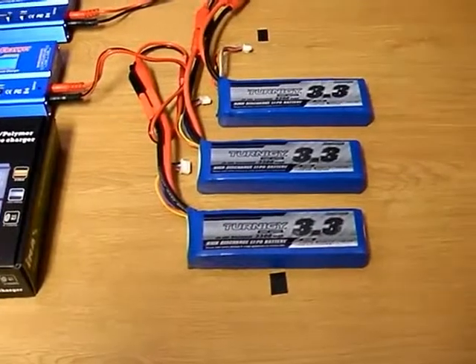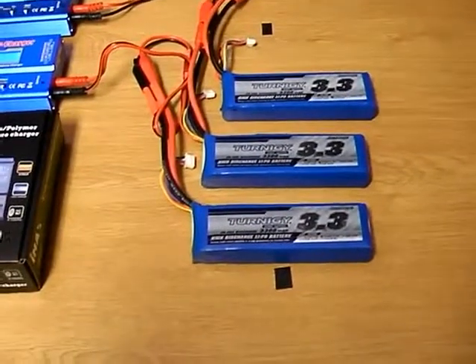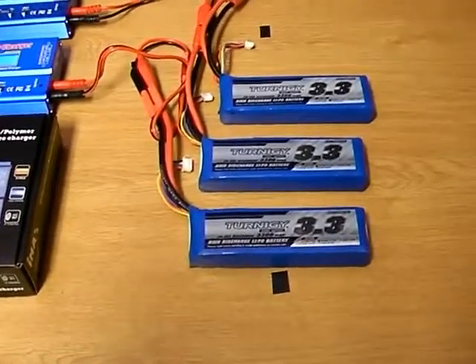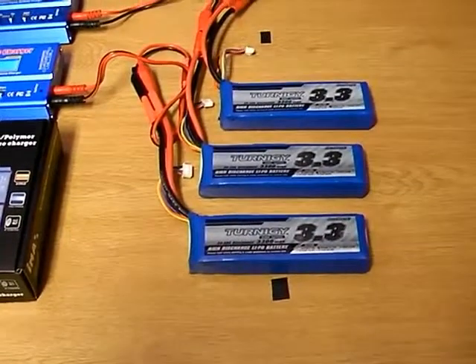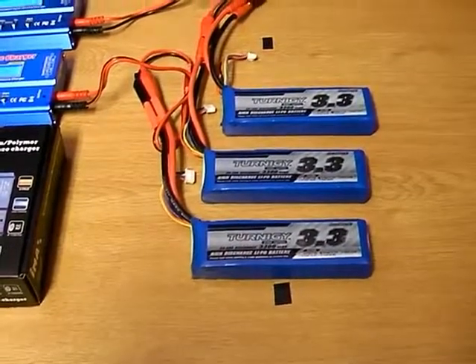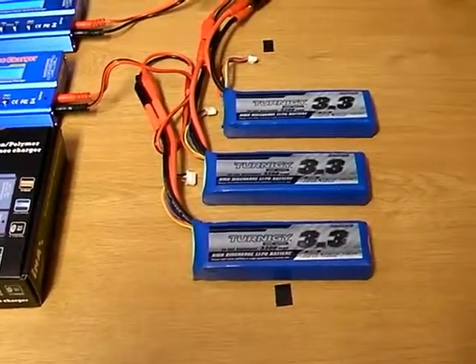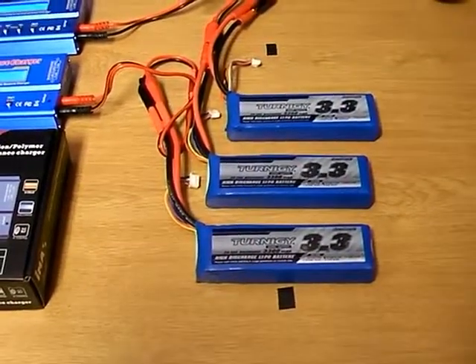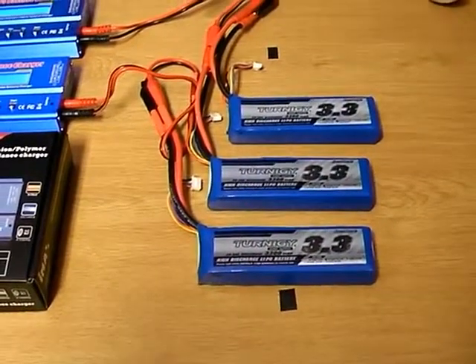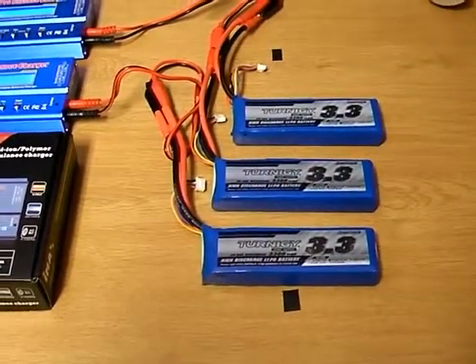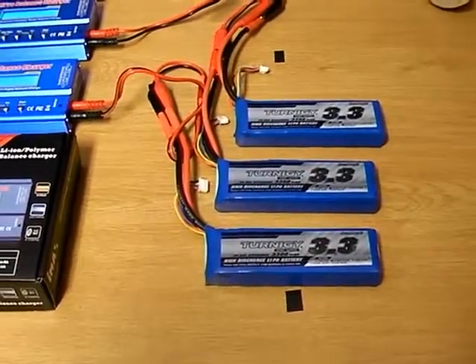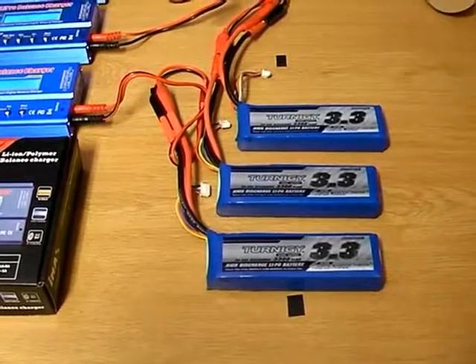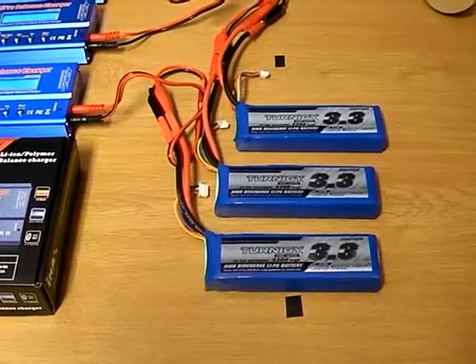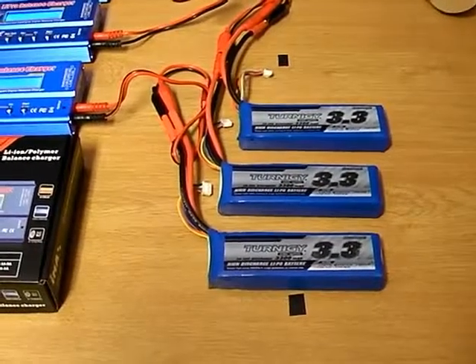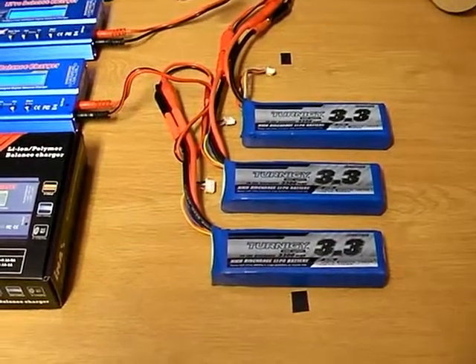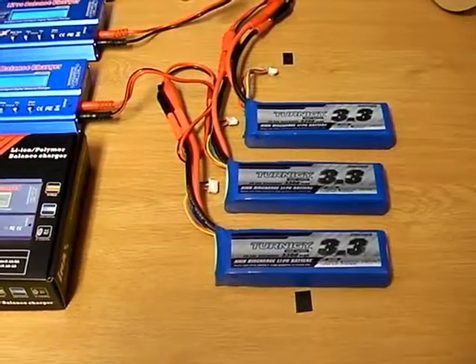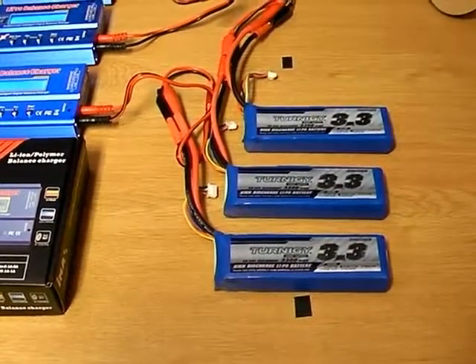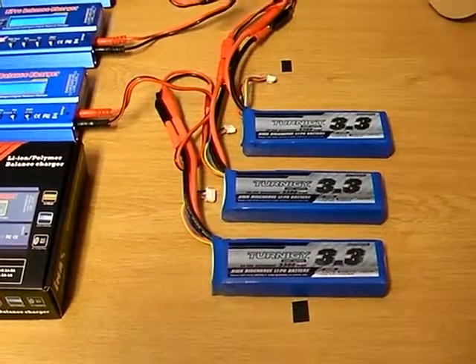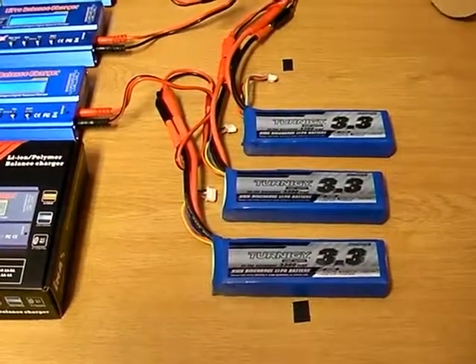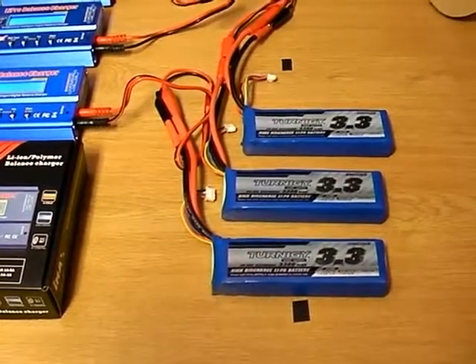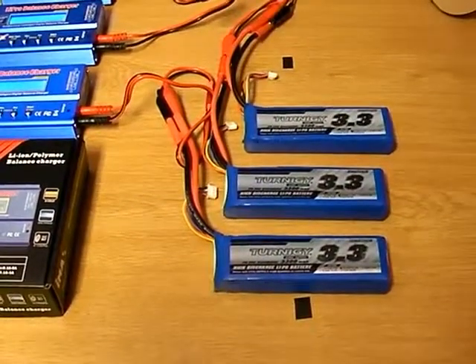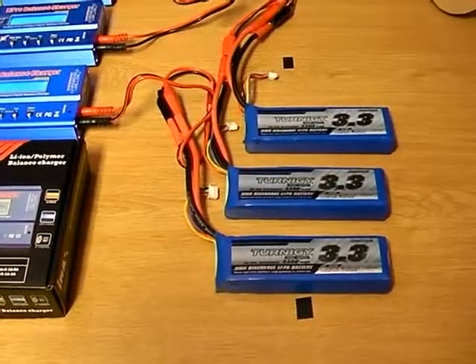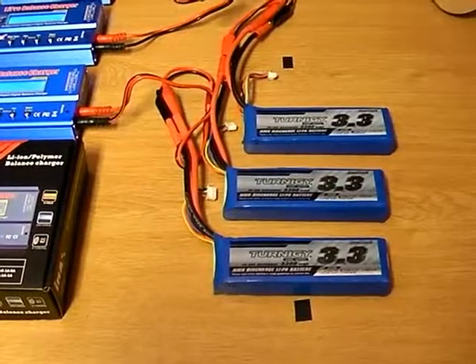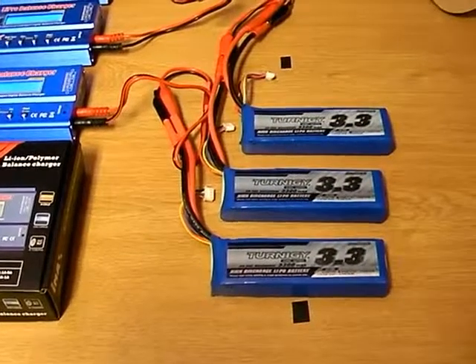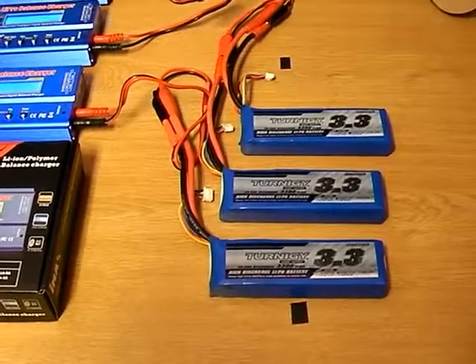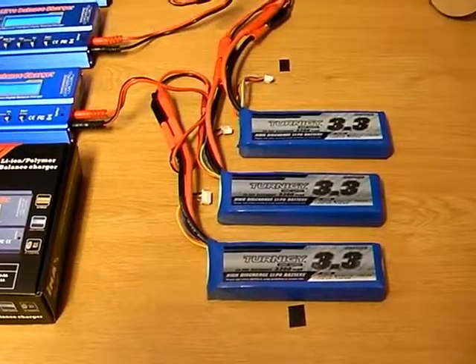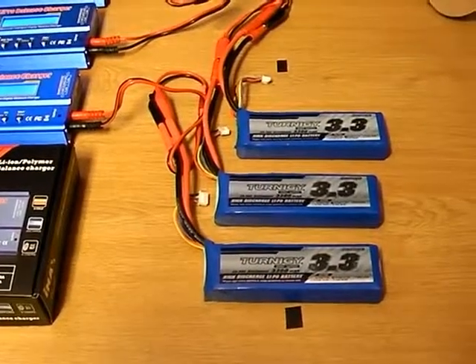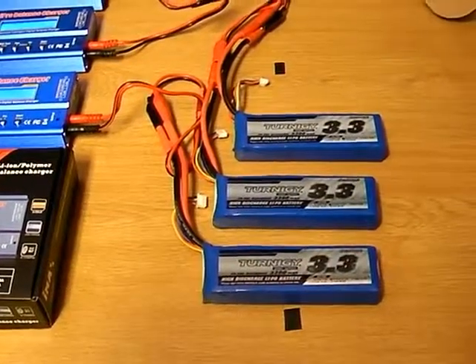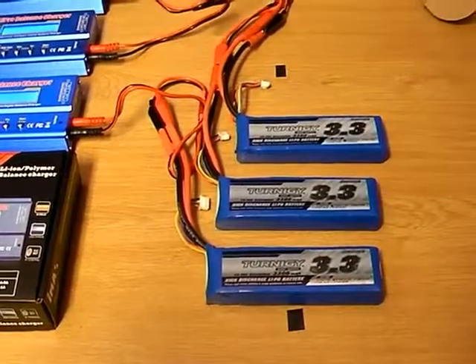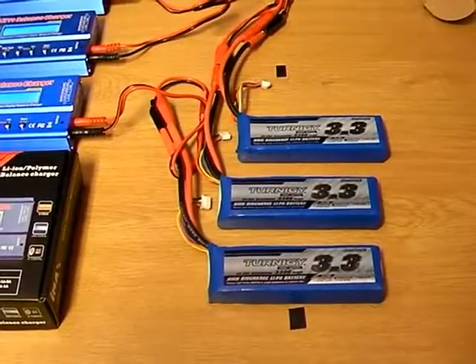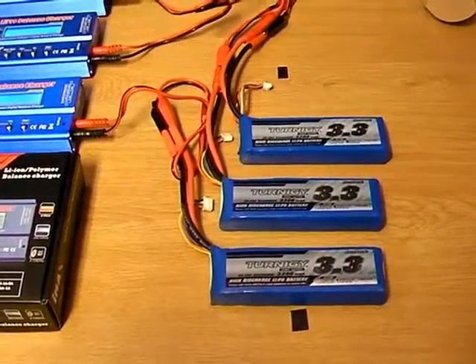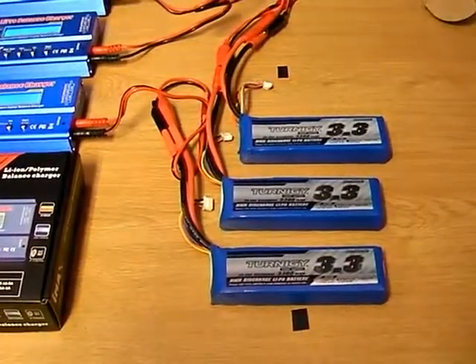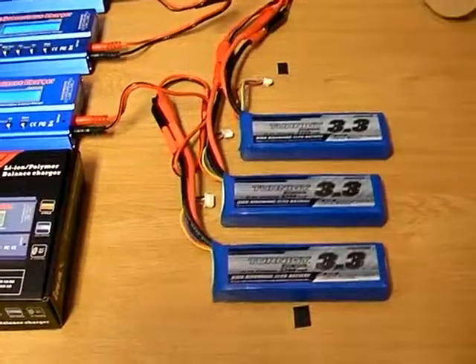They're all charging now. I just wish I could get more than seven minutes flight time, which is what I'm currently getting. Seven minutes is a little bit low — I was hoping for more like twelve. Any suggestions, apart from just putting bigger batteries in? Anyway, thanks for watching, cheers.